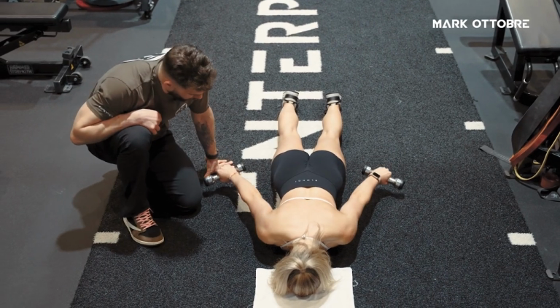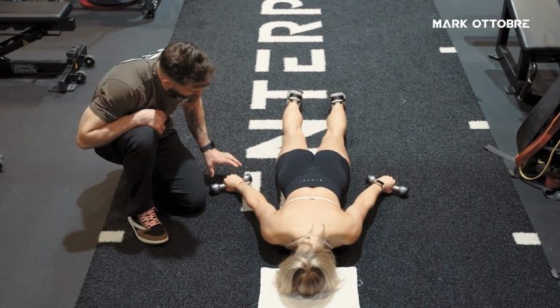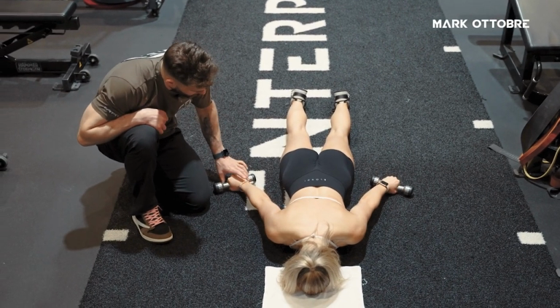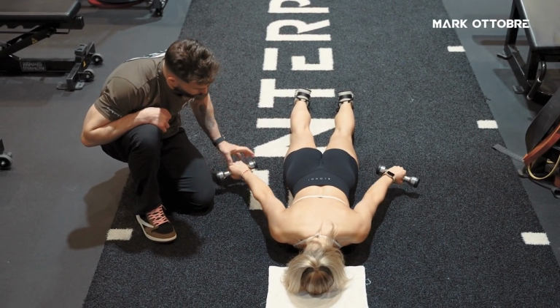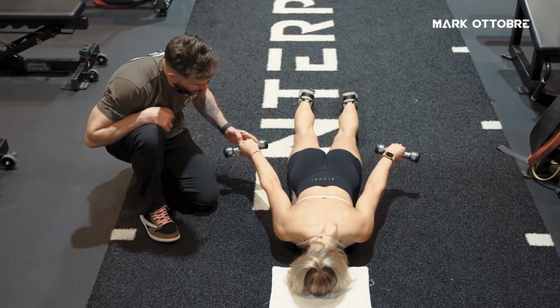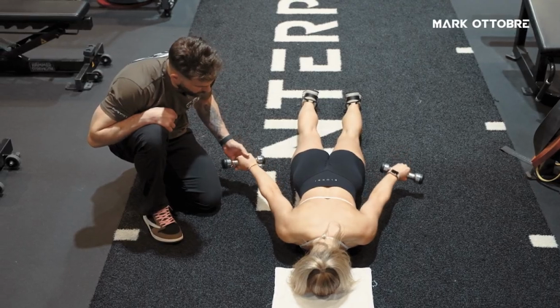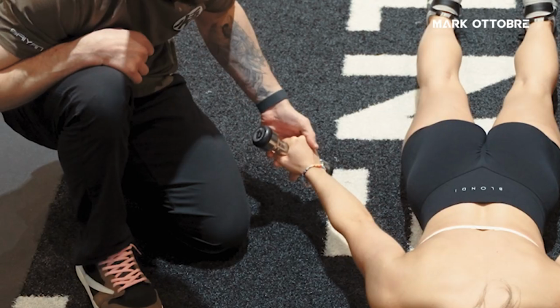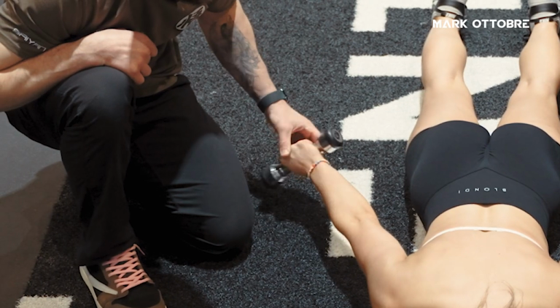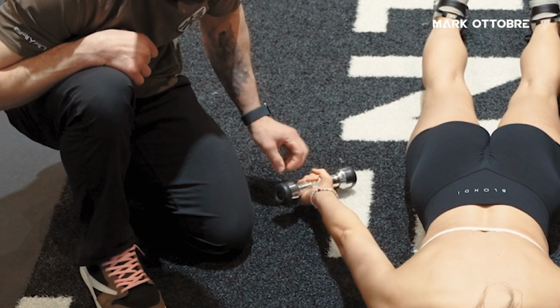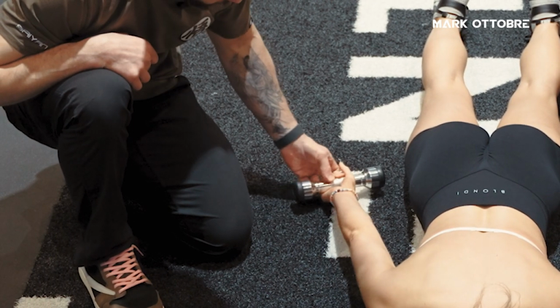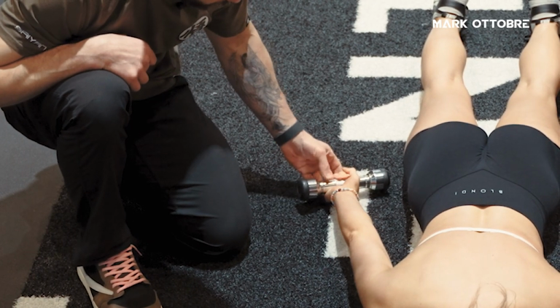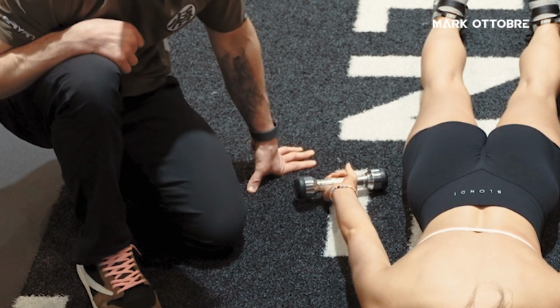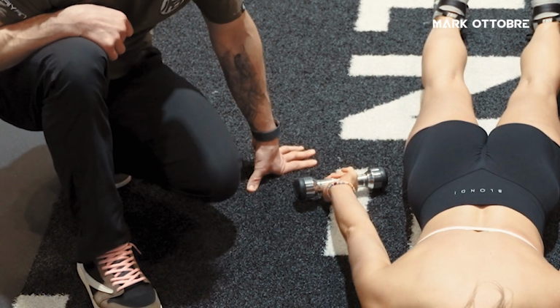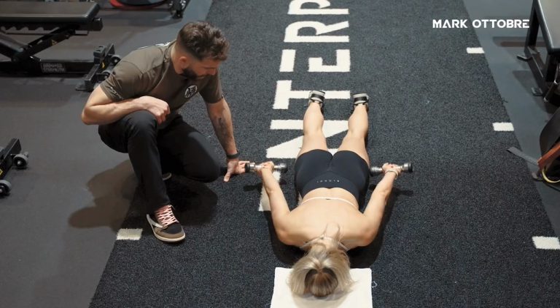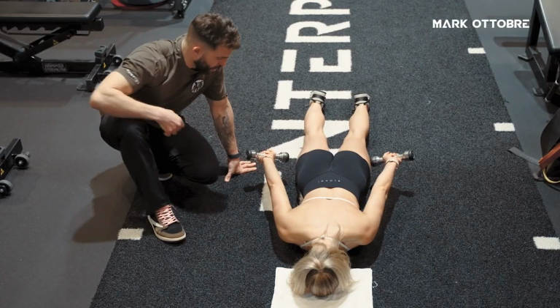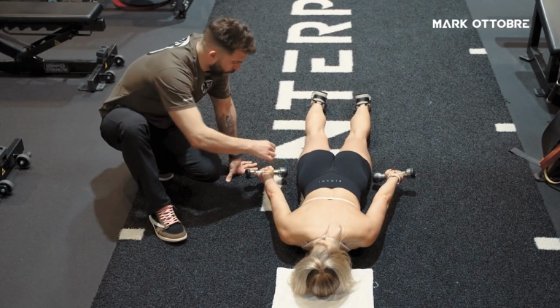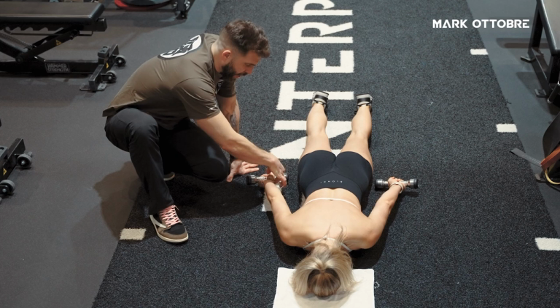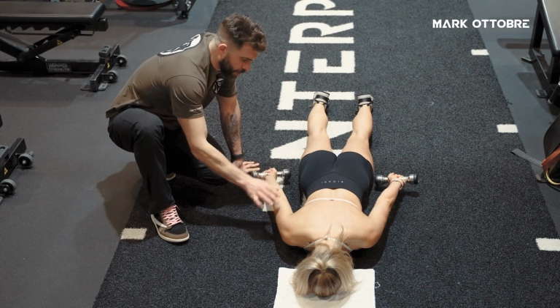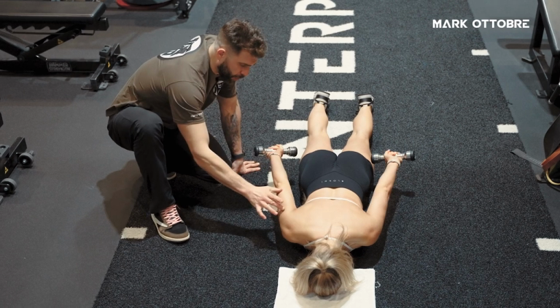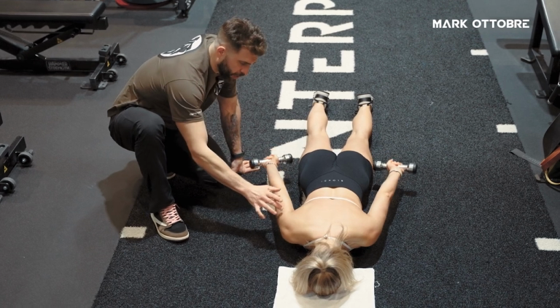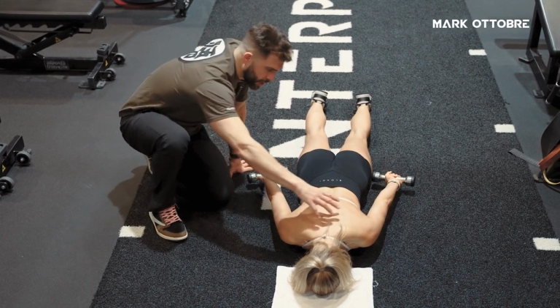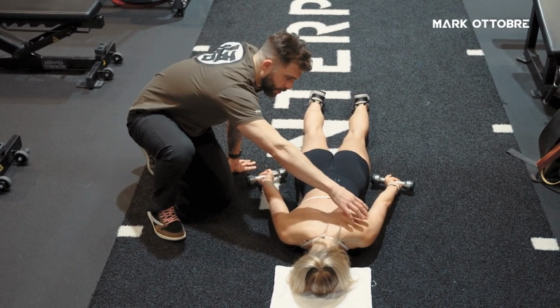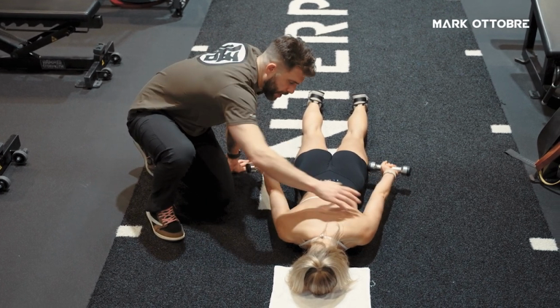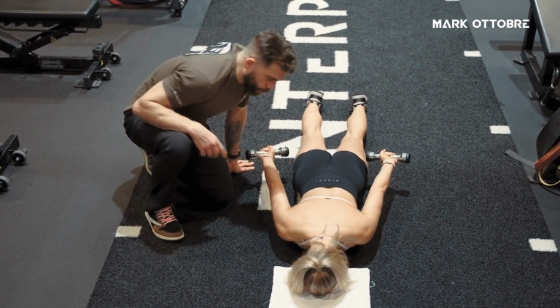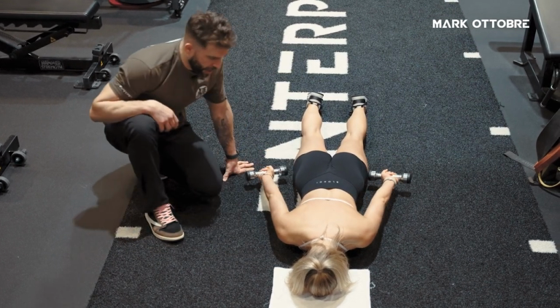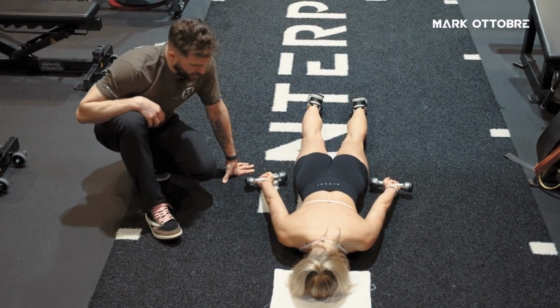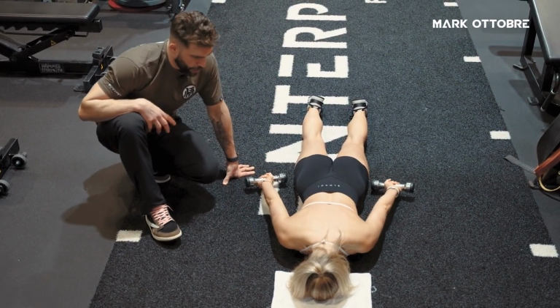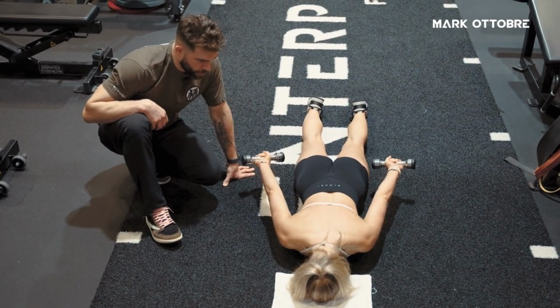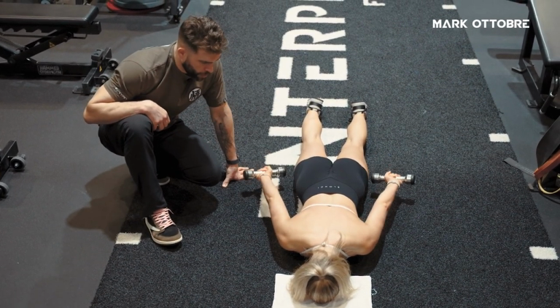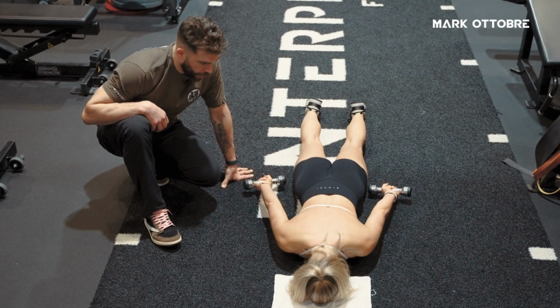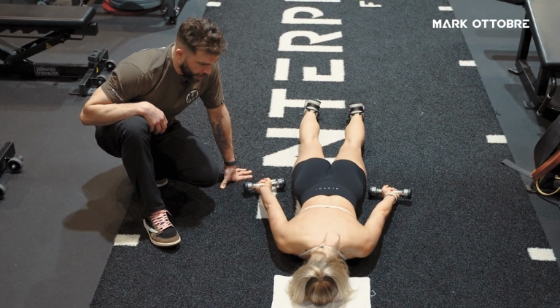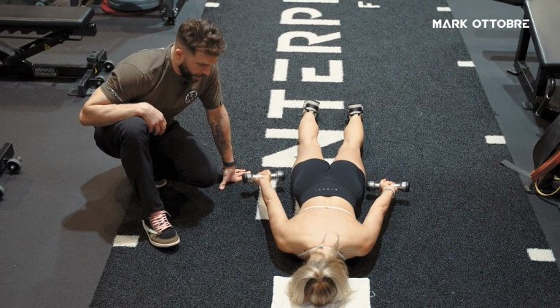And then finally, we do our palms facing — and same thing here. We want to bring our thumbs off. You're probably feeling the tricep, mid-back, rear delts — another 10 reps, lighting up that upper back.